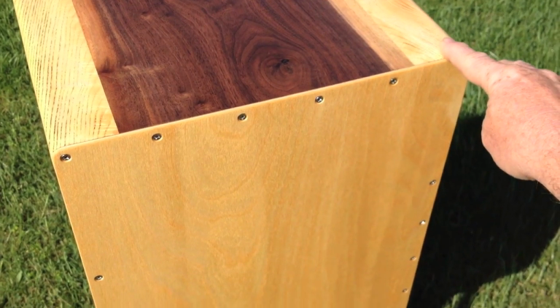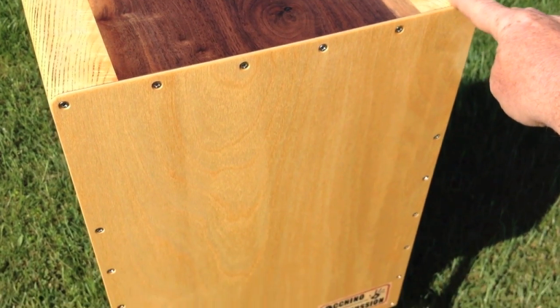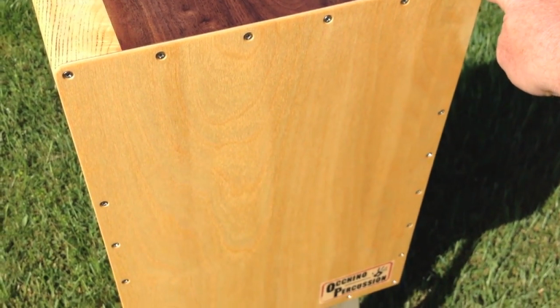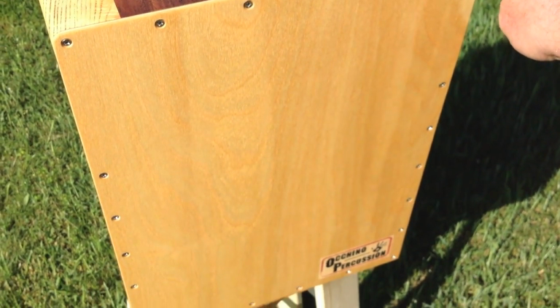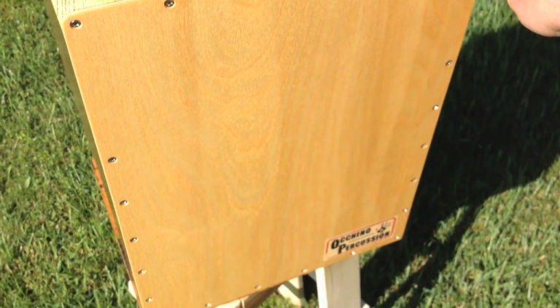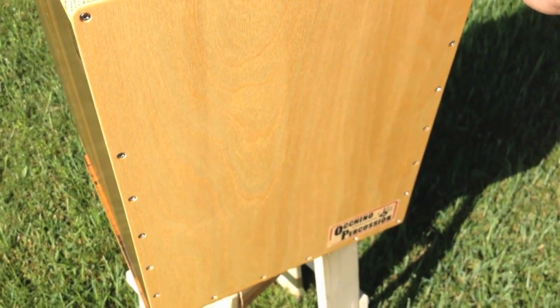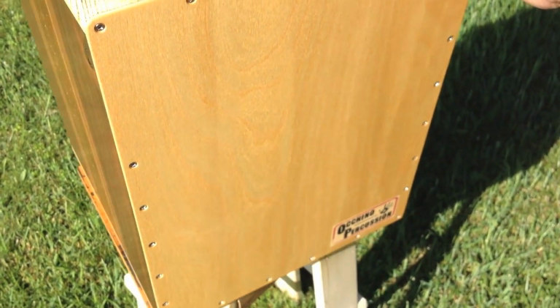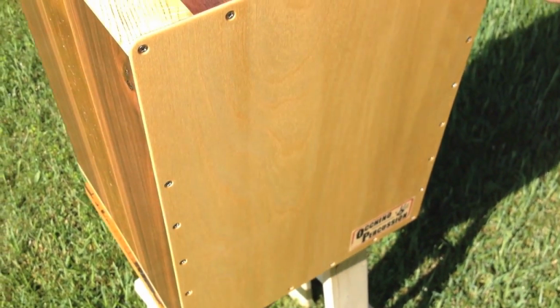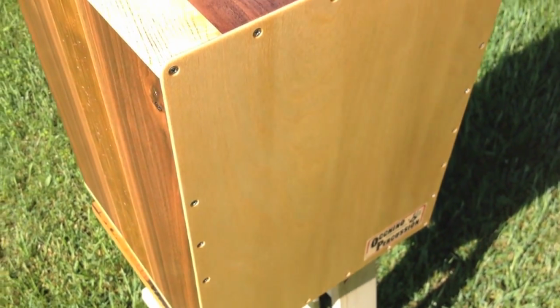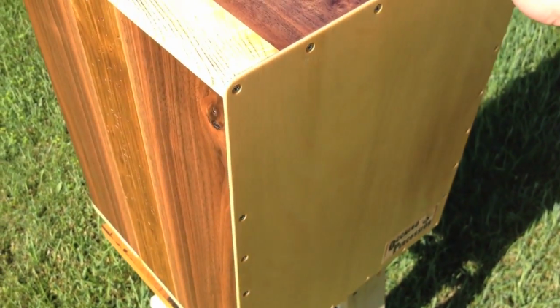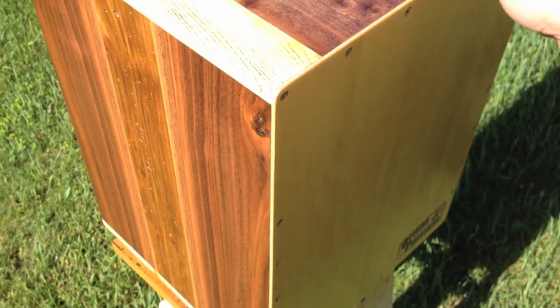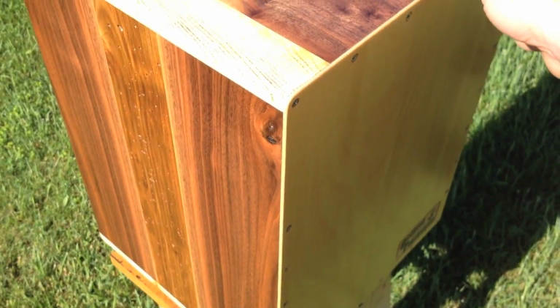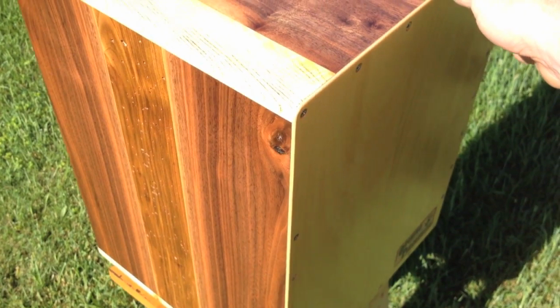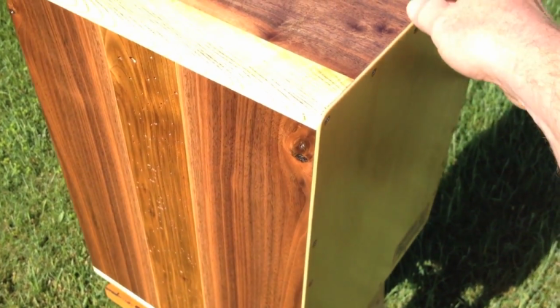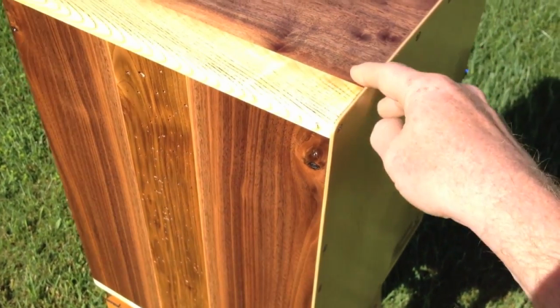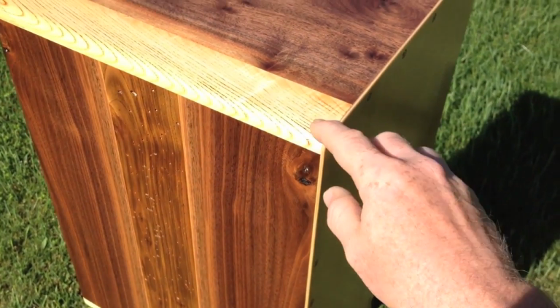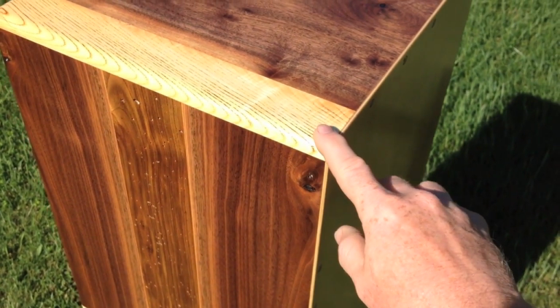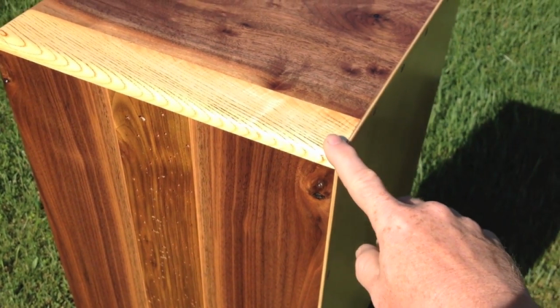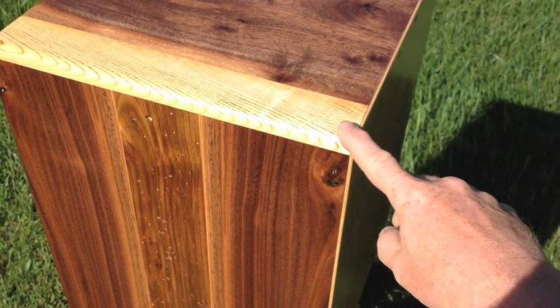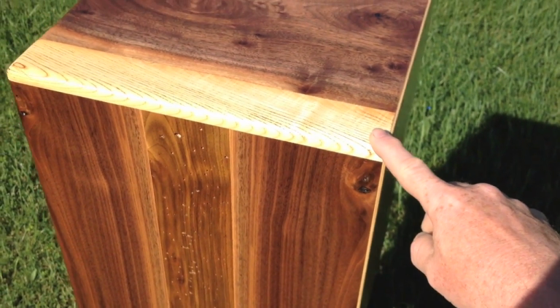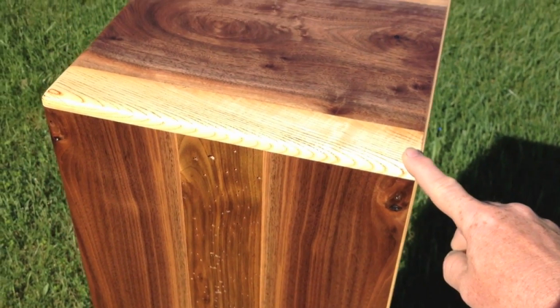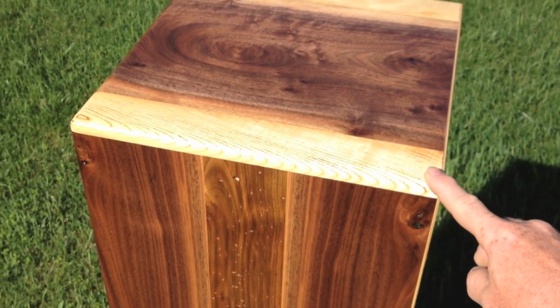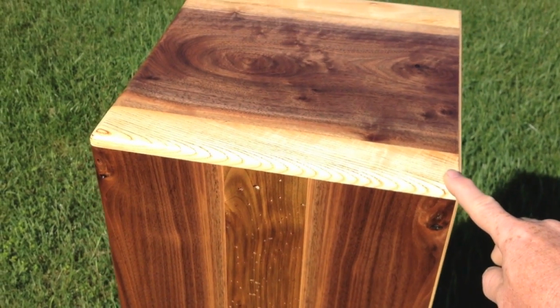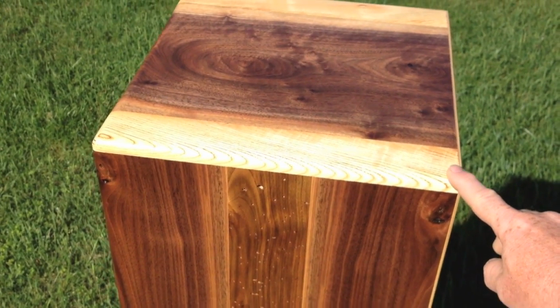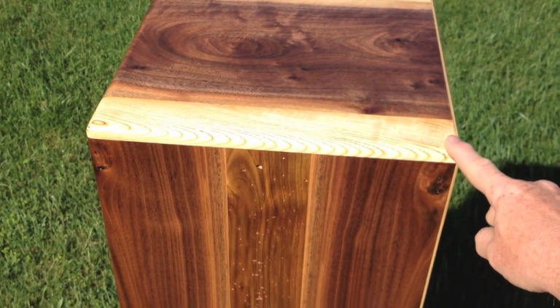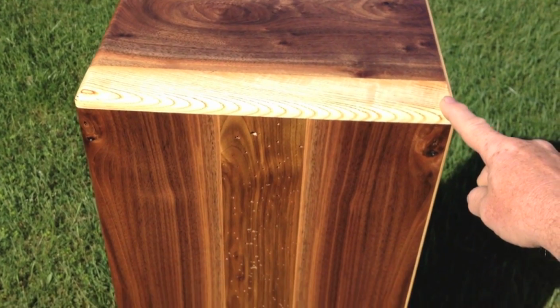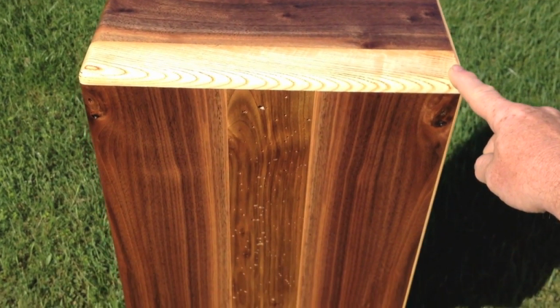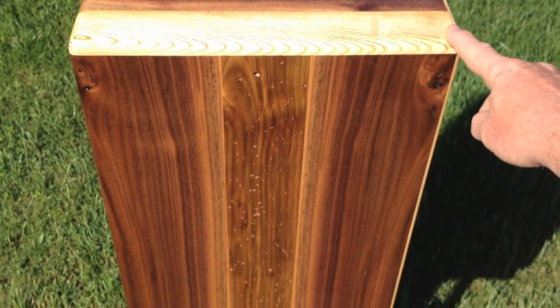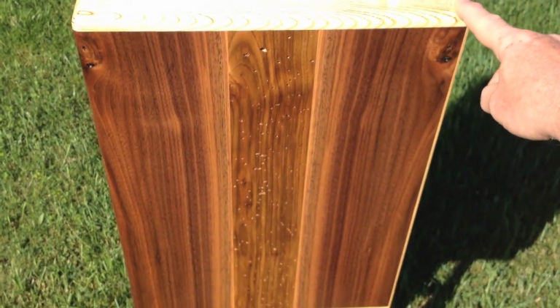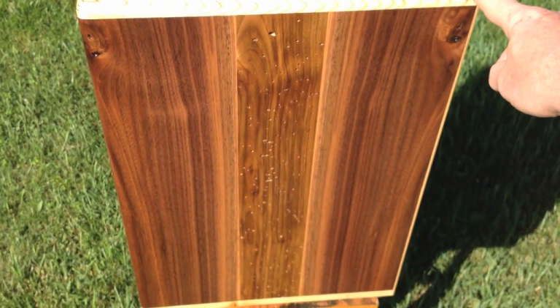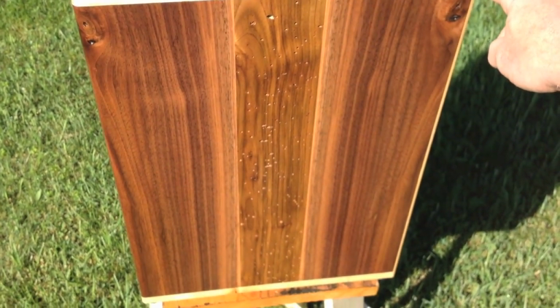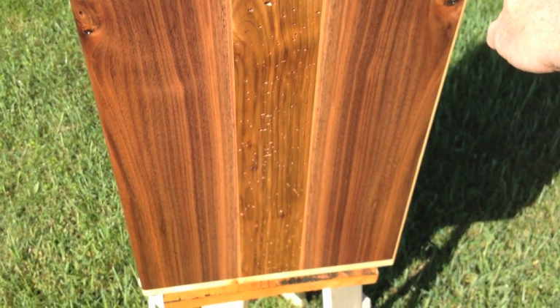The front, as always, is Baltic birch eighth inch to give a crisp, tight snare sound with remarkable bass. But this walnut is incredible — it has great striping and color variation.